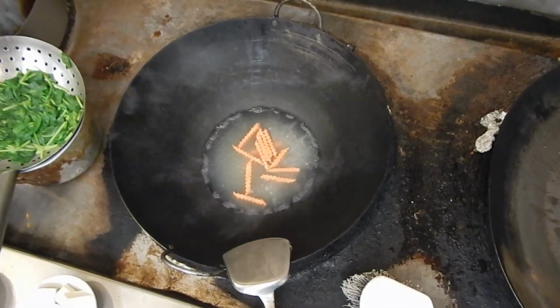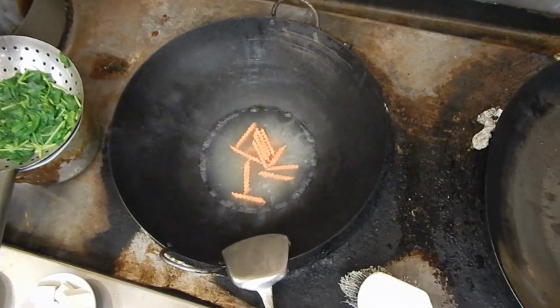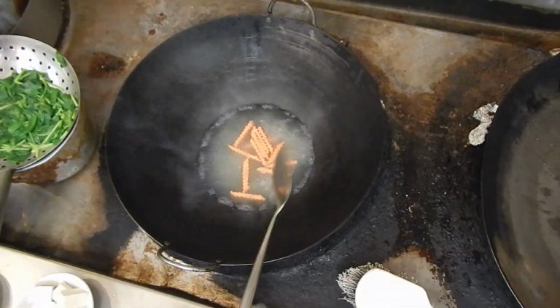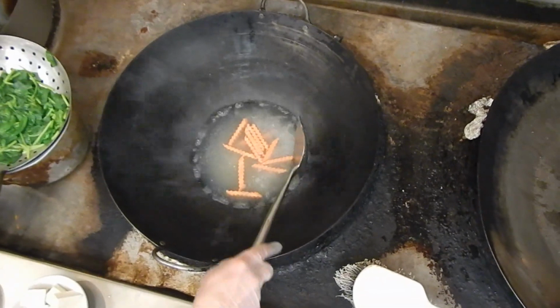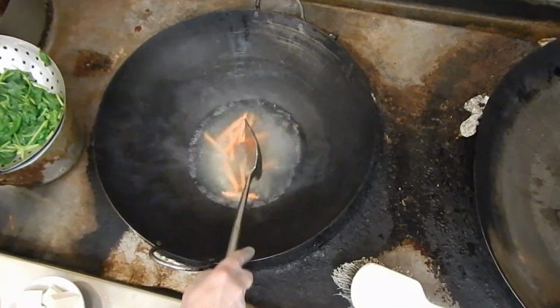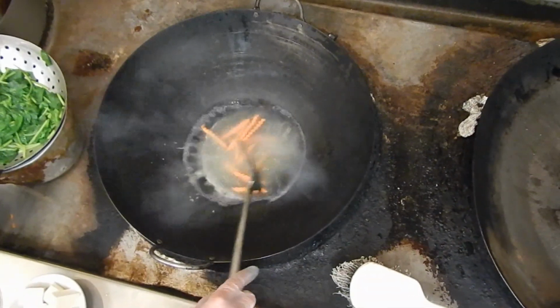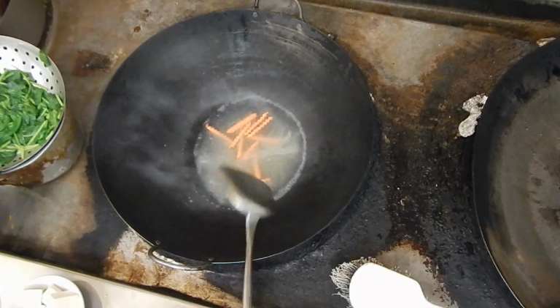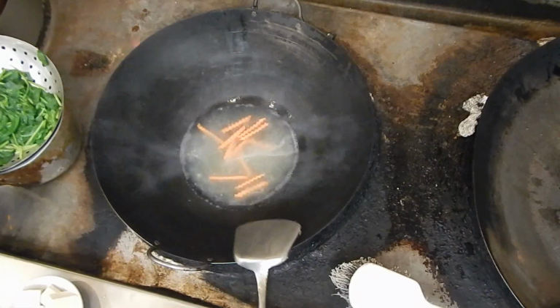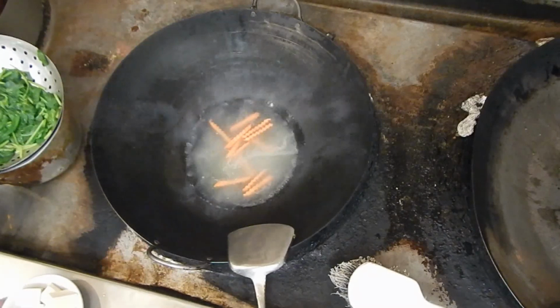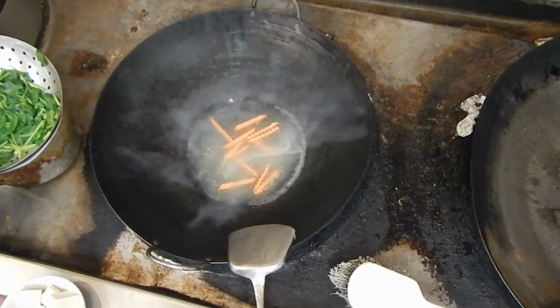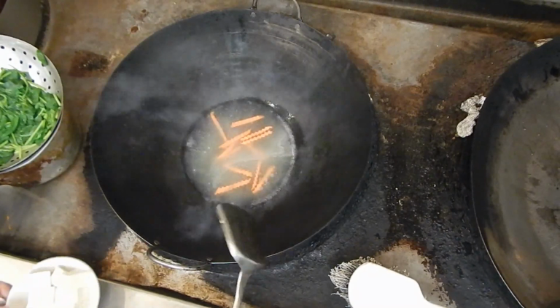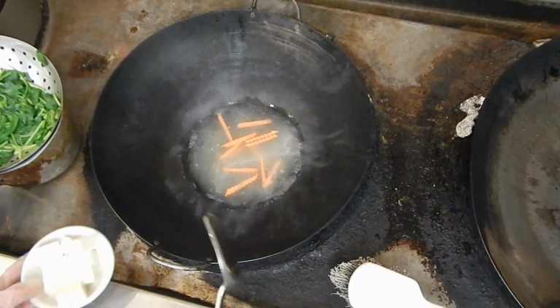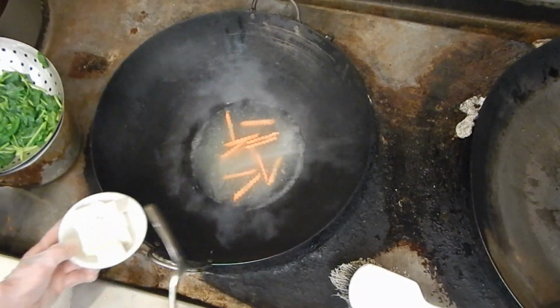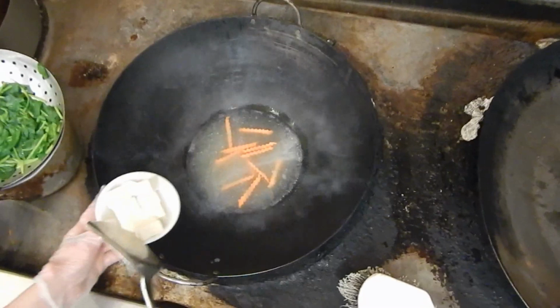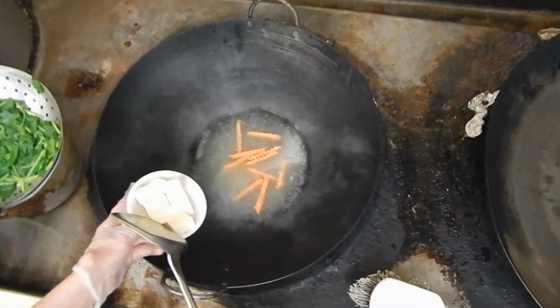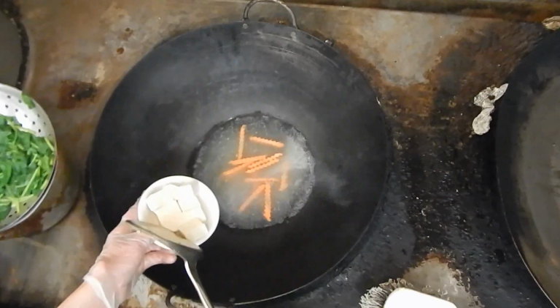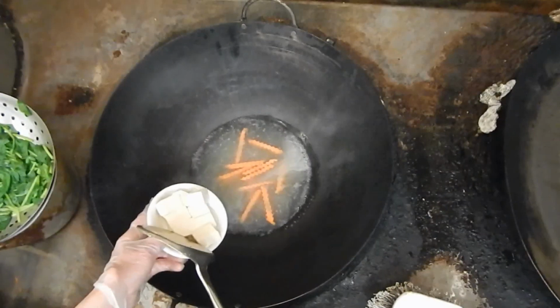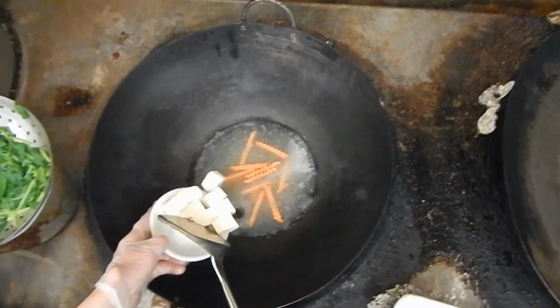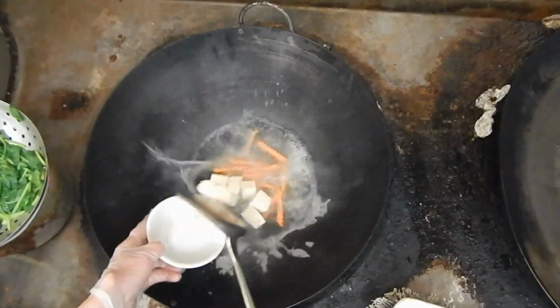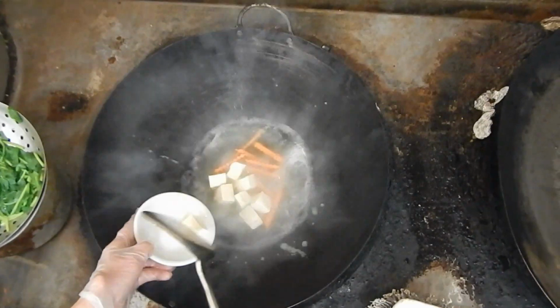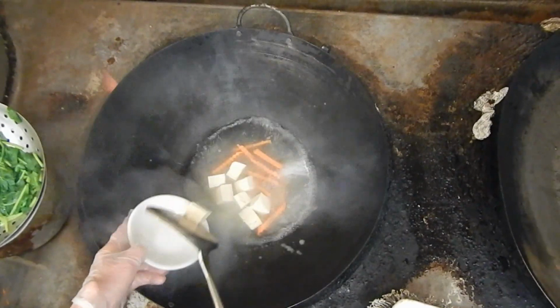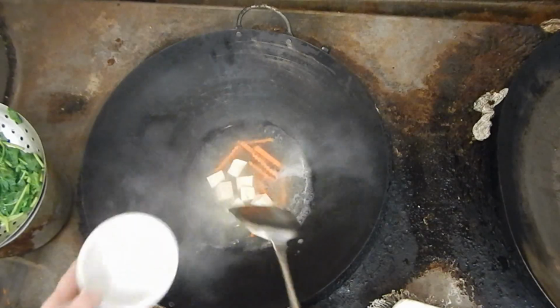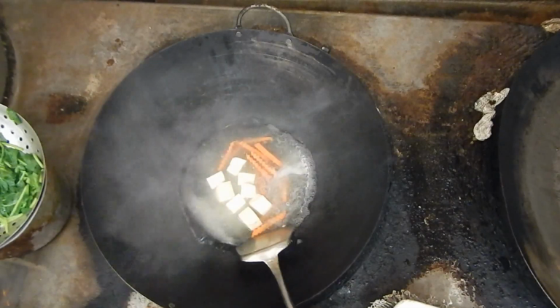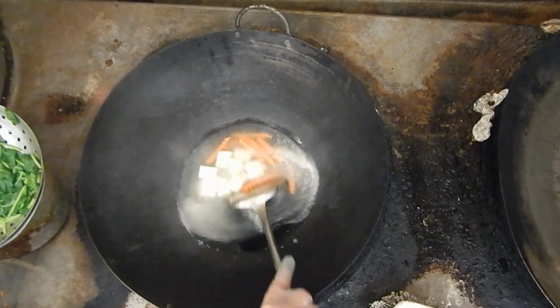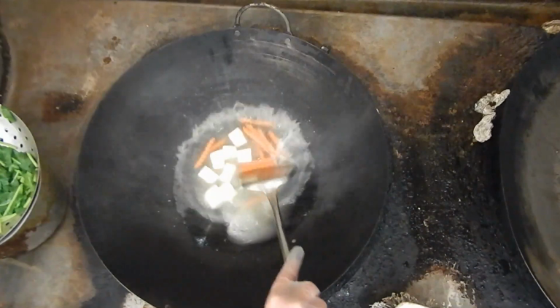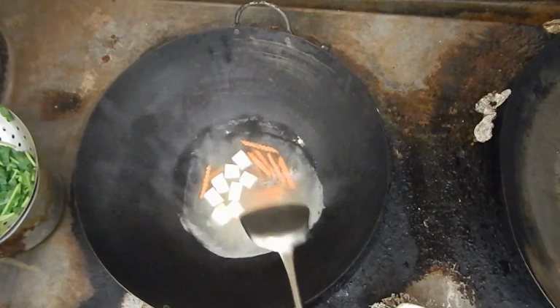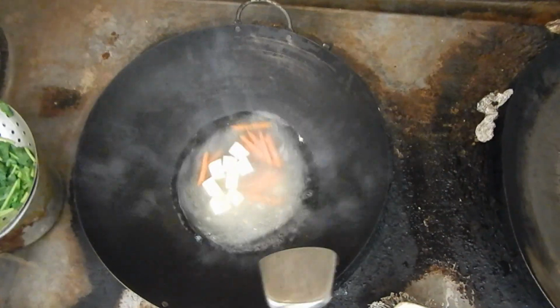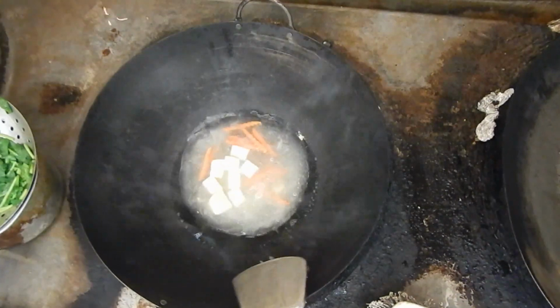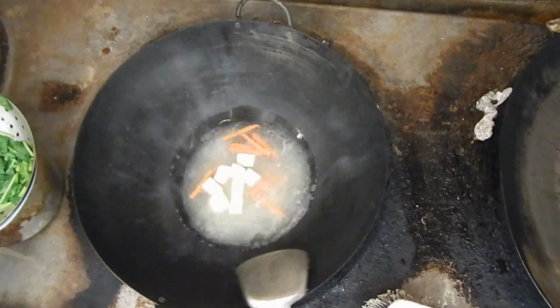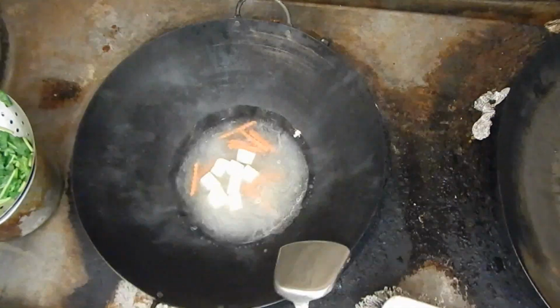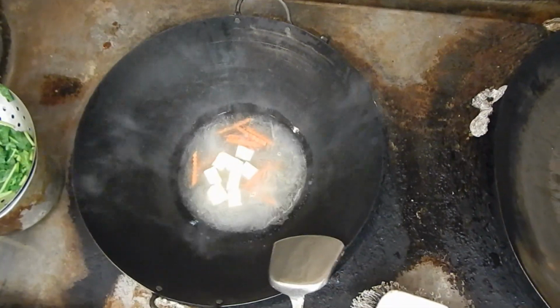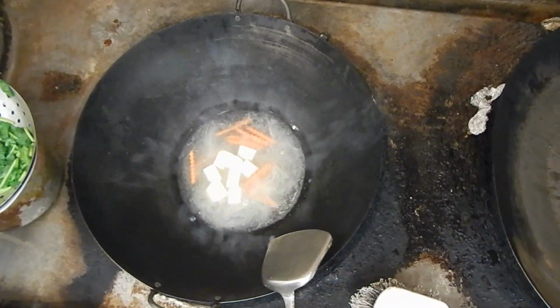Wait until it's boiling. Okay, when you see the water is boiling, then you put the tofu in it.